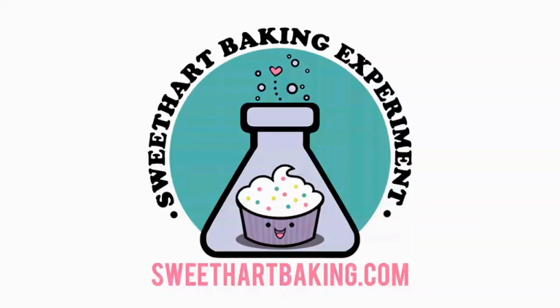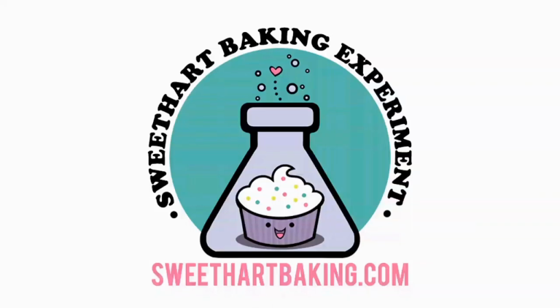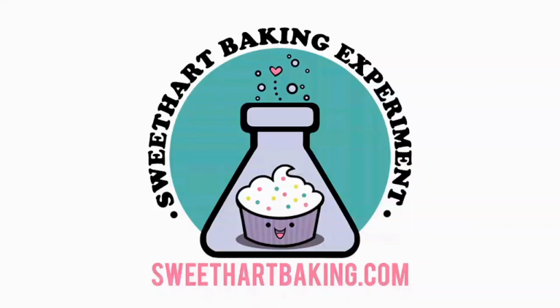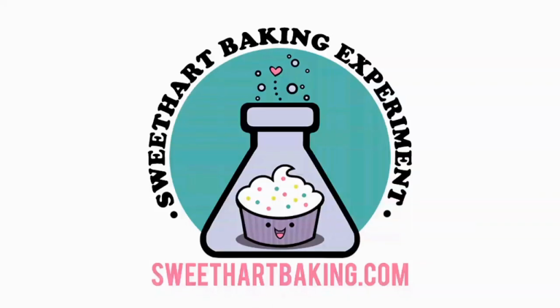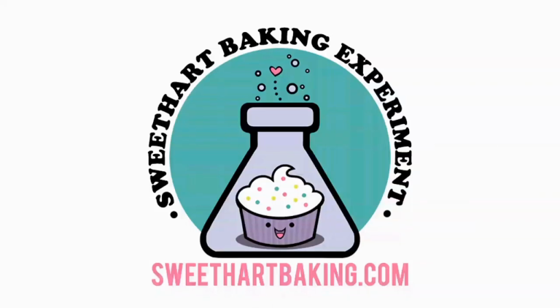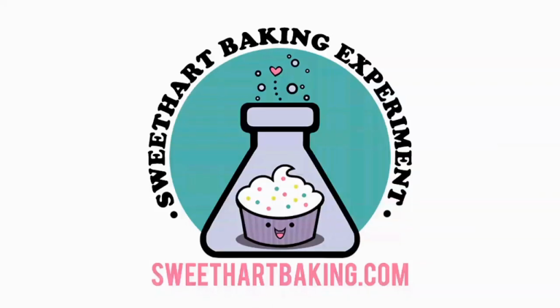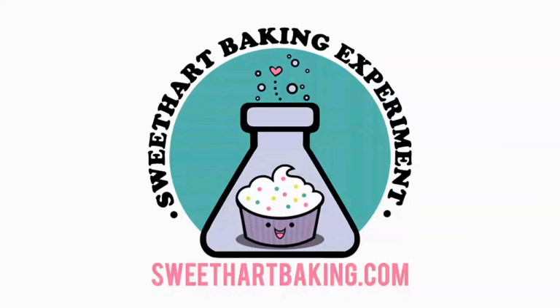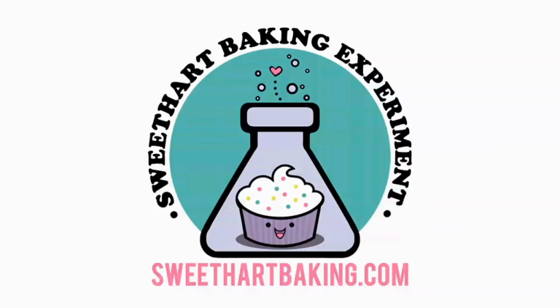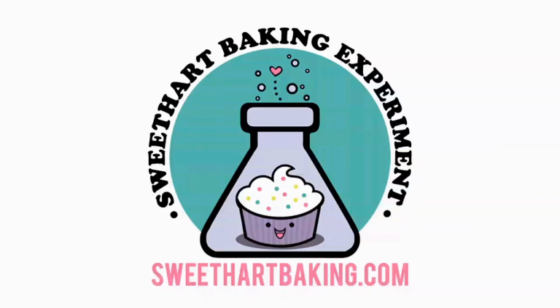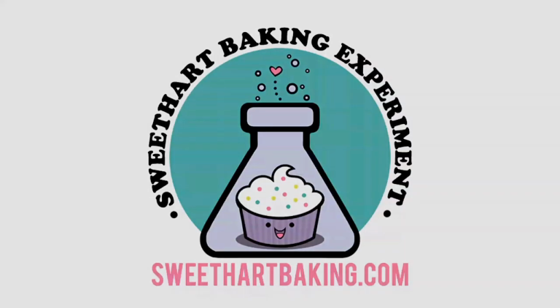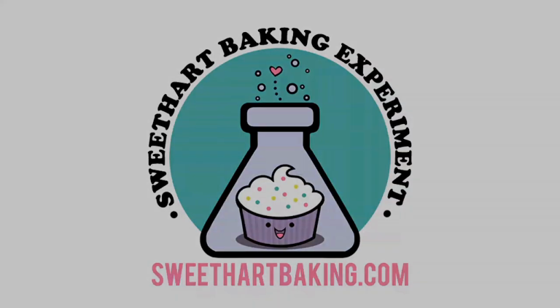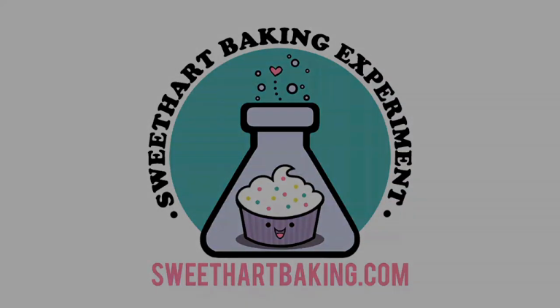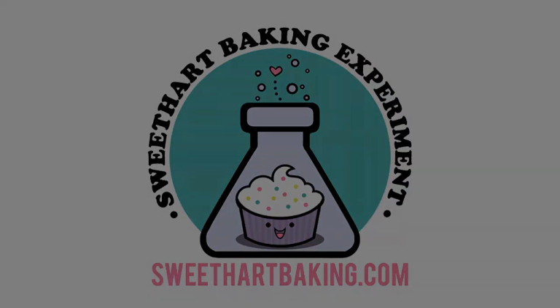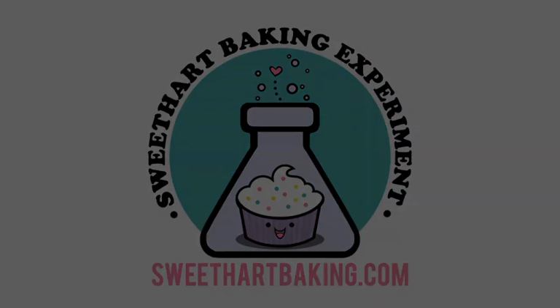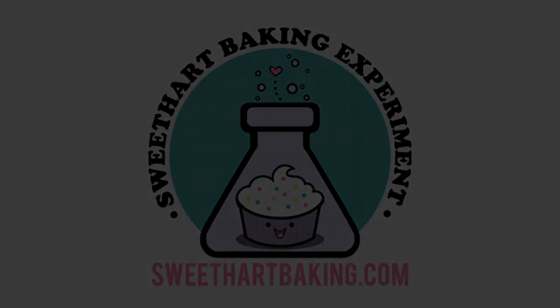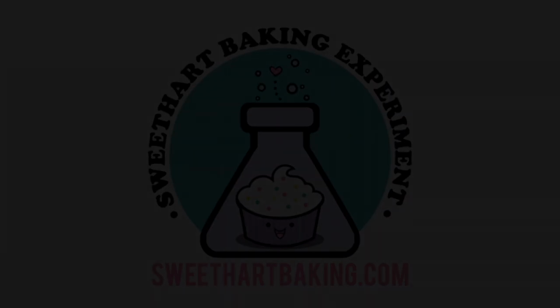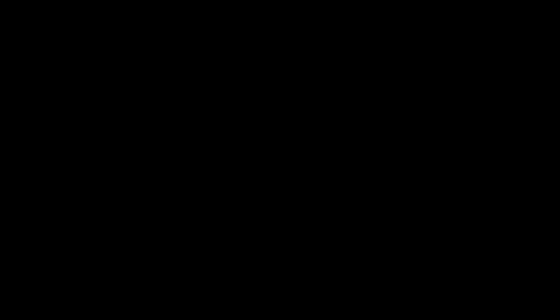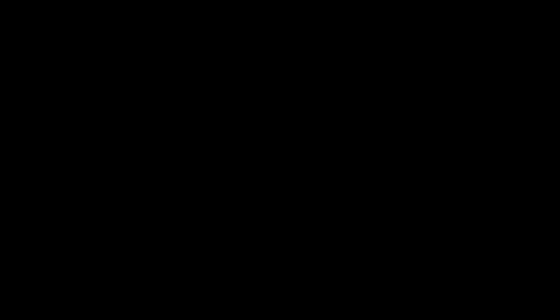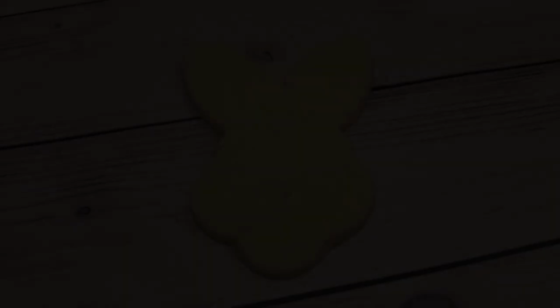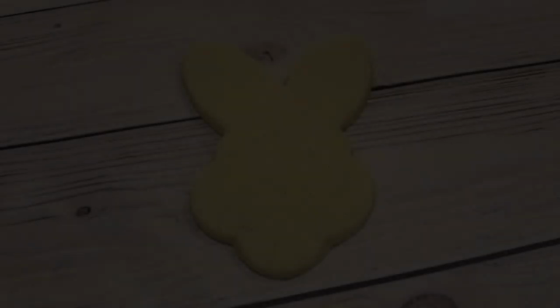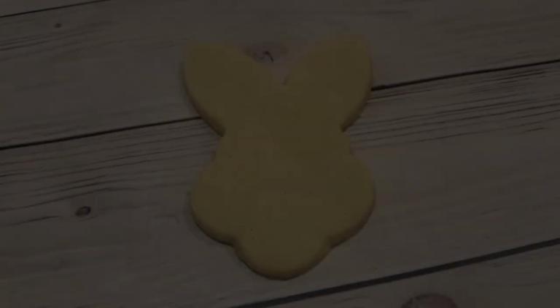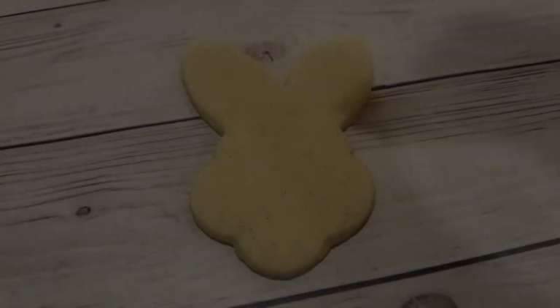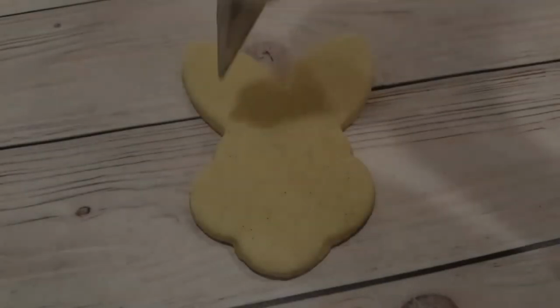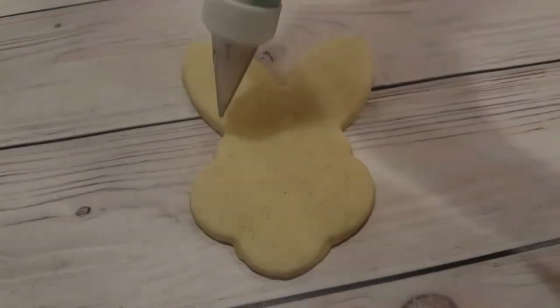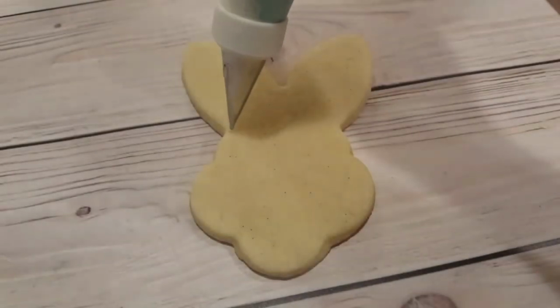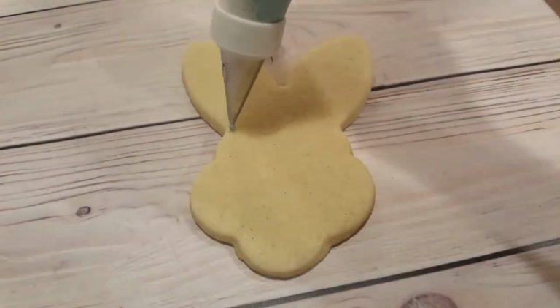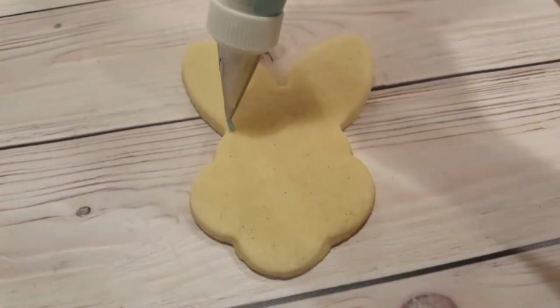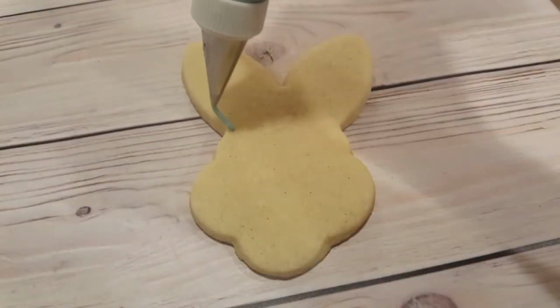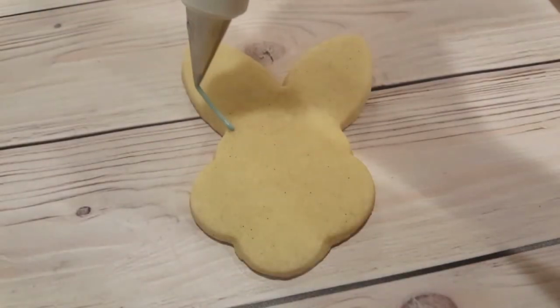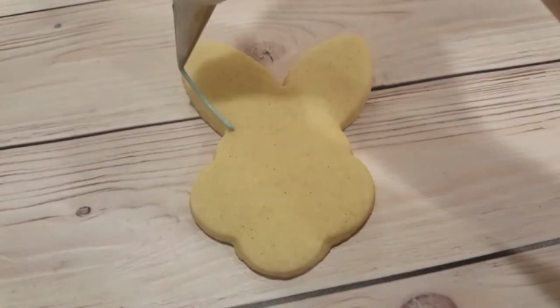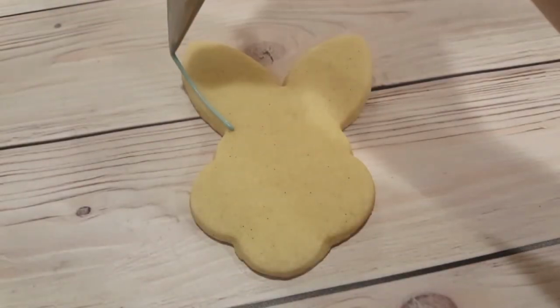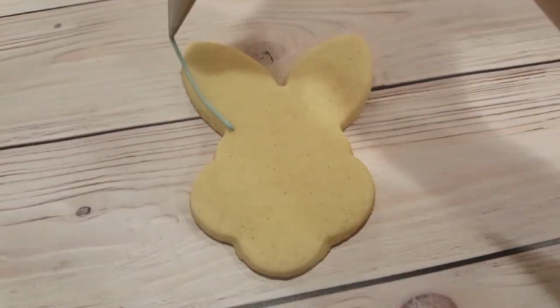Welcome to another episode of Cookie Vision. In this video, I'm going to be making some back views of some bunnies for Easter.